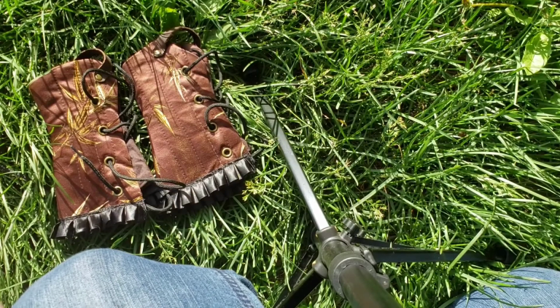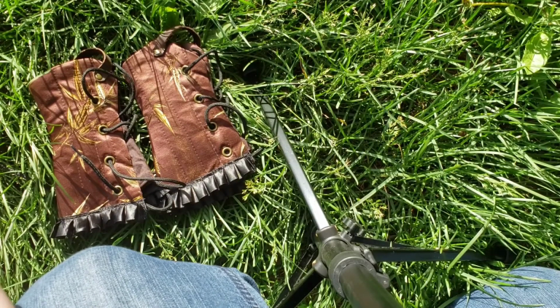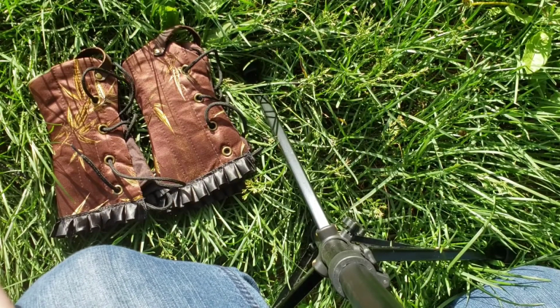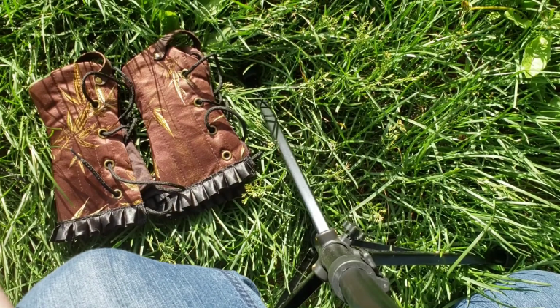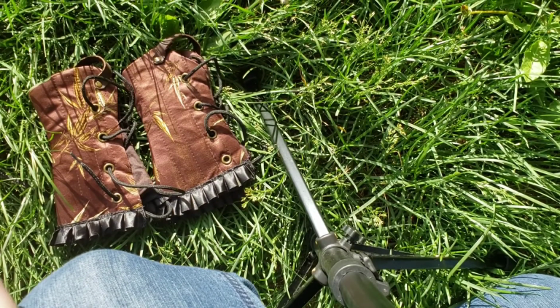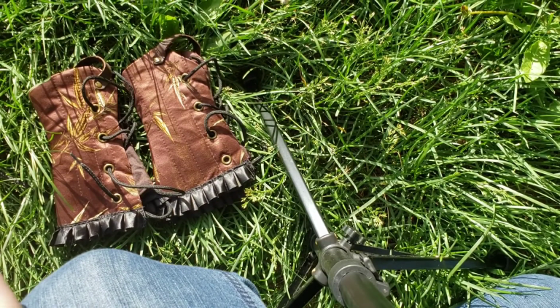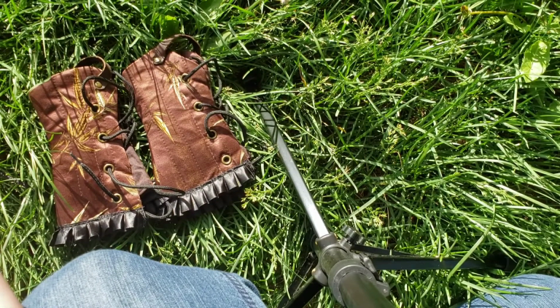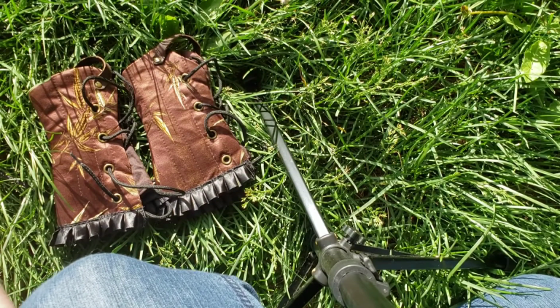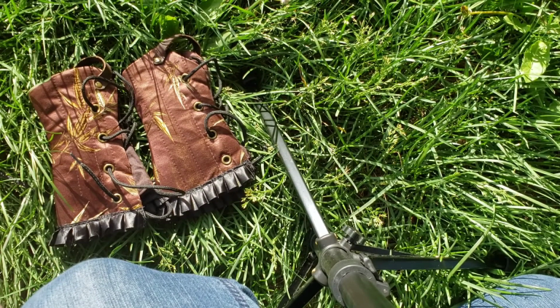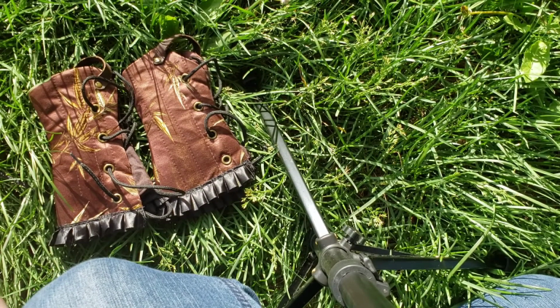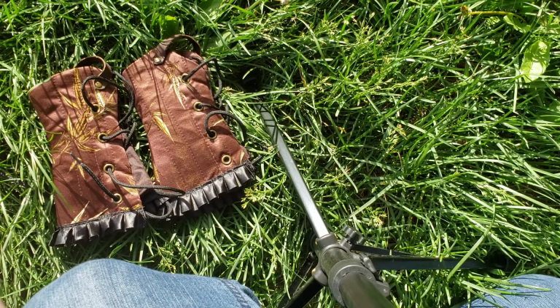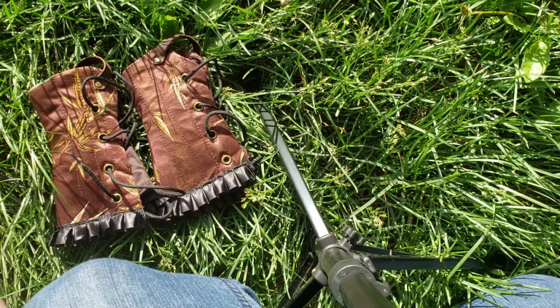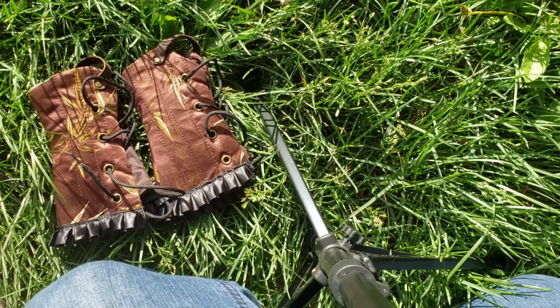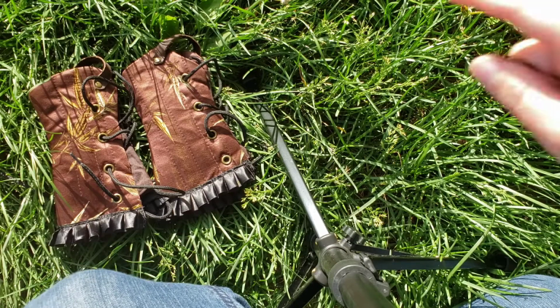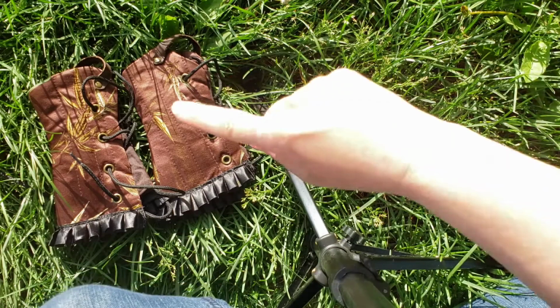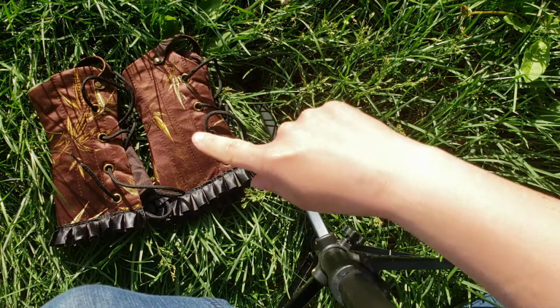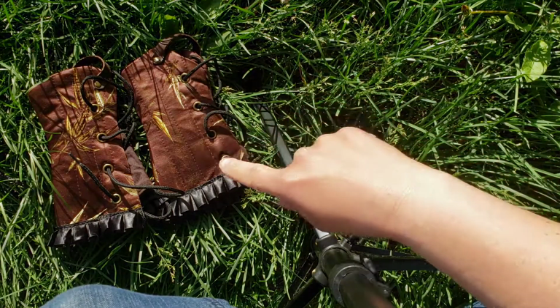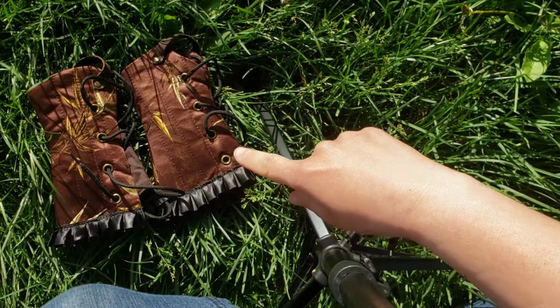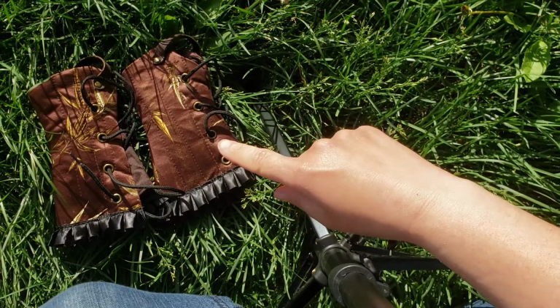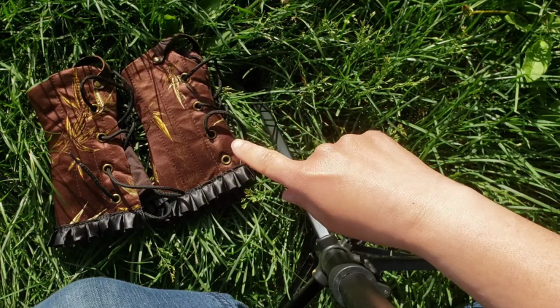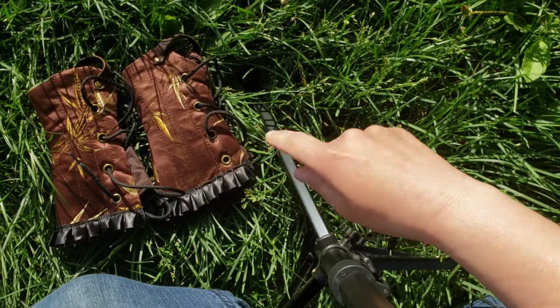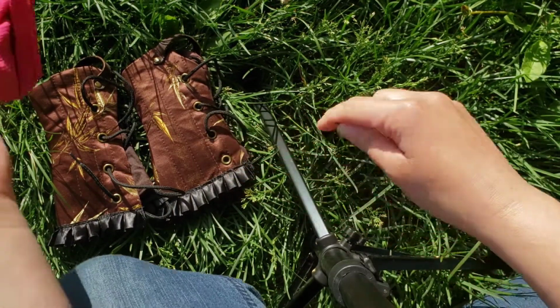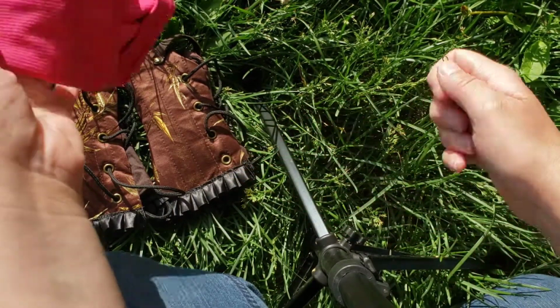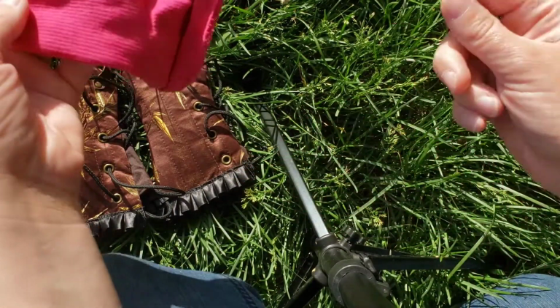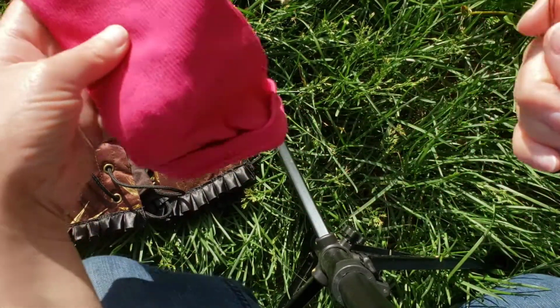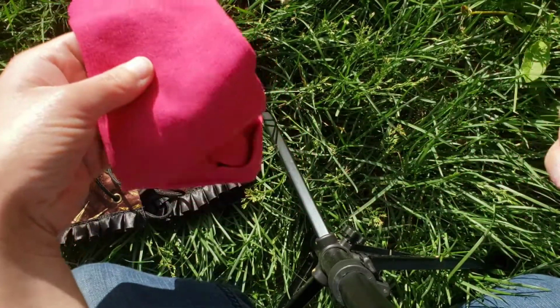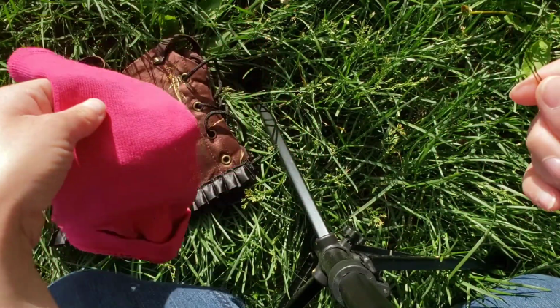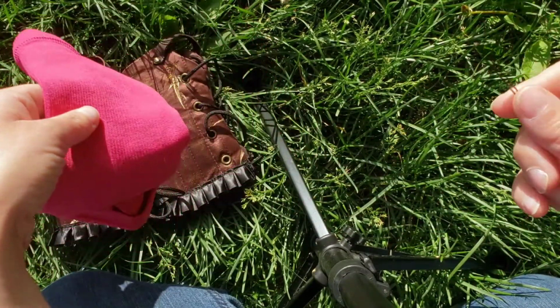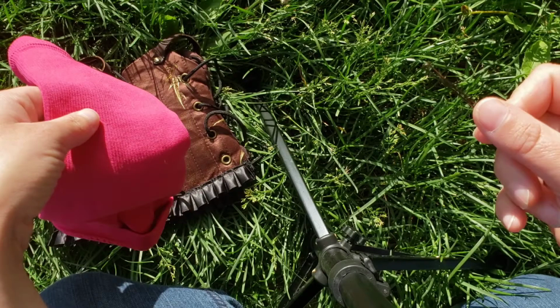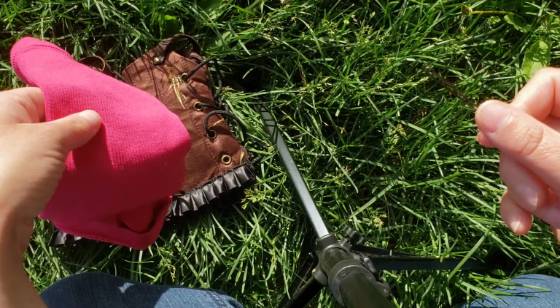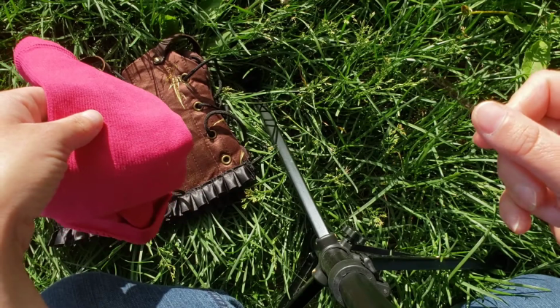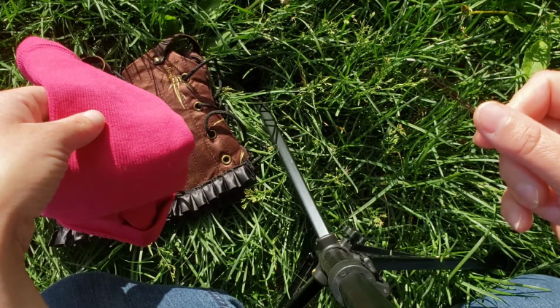In this video I will show you how I tie my Felix and Kitty custom braces using only a compression stocking and a bobby pin.